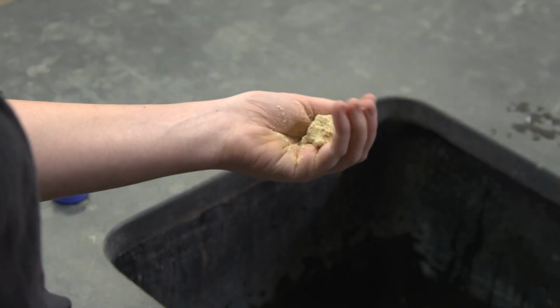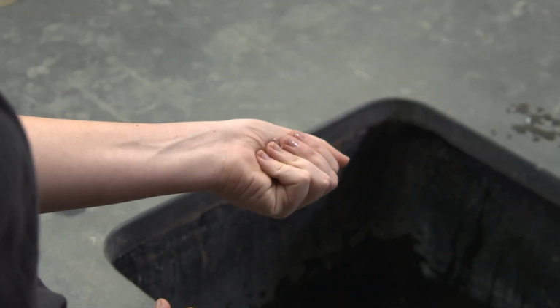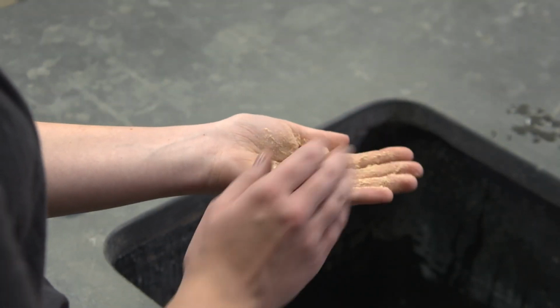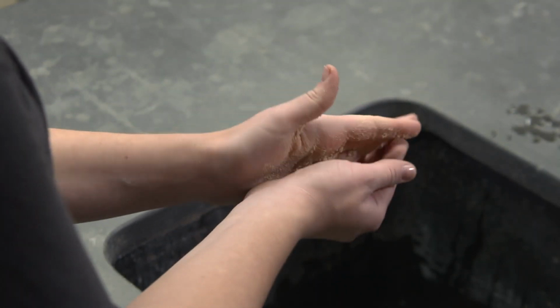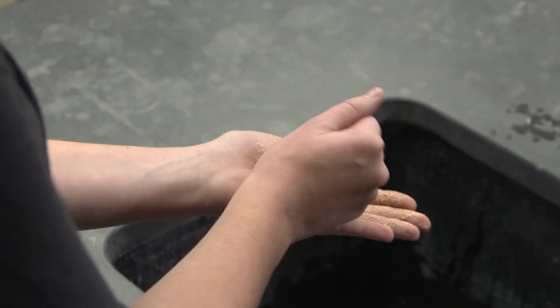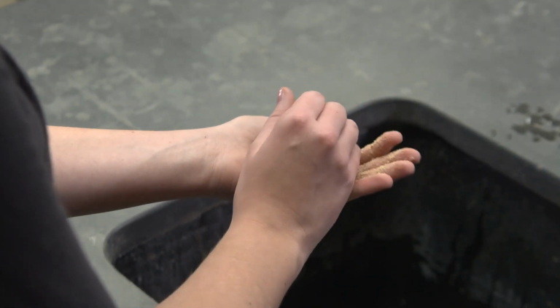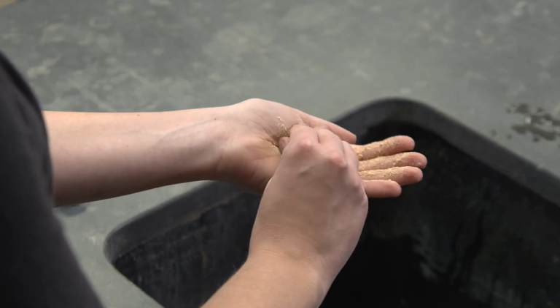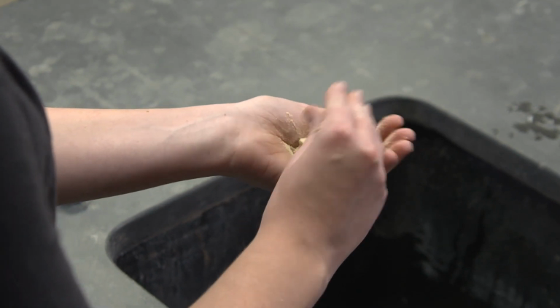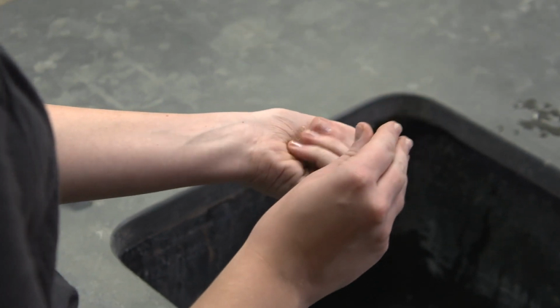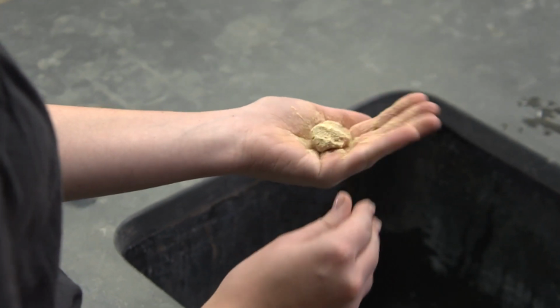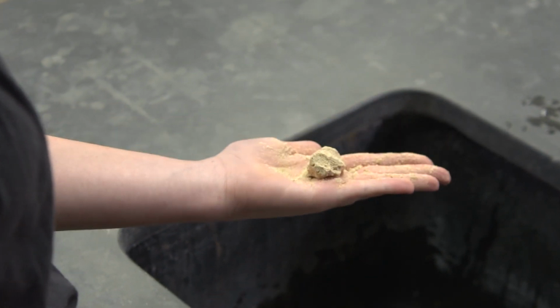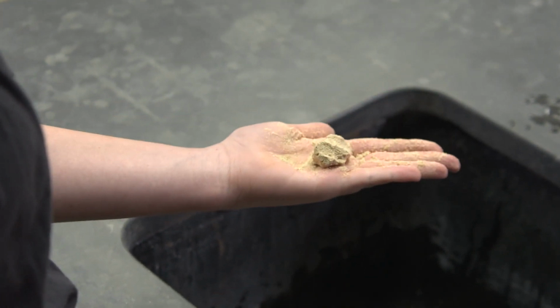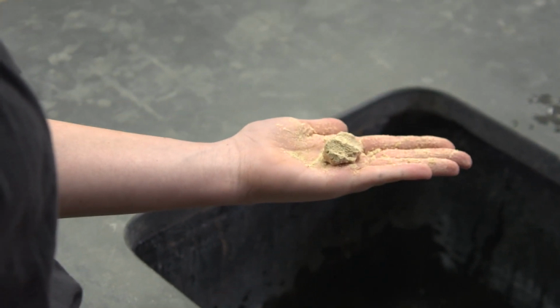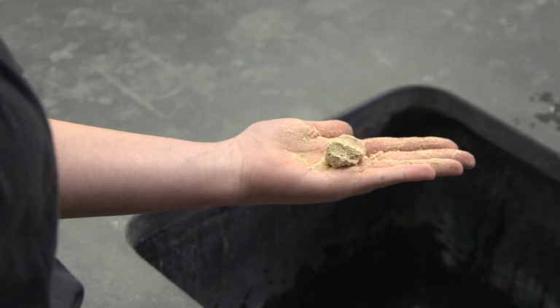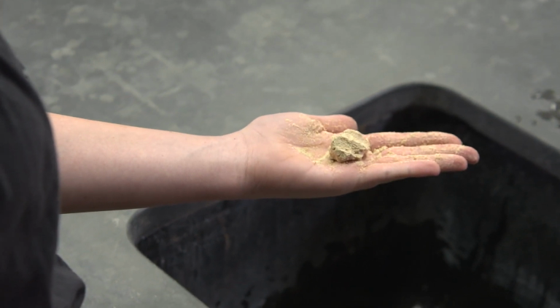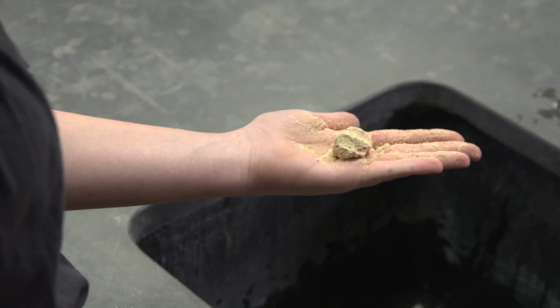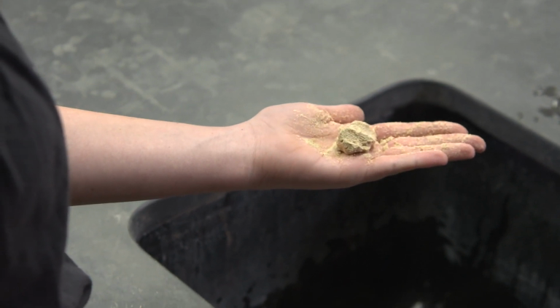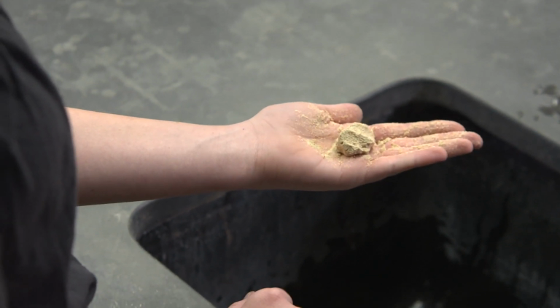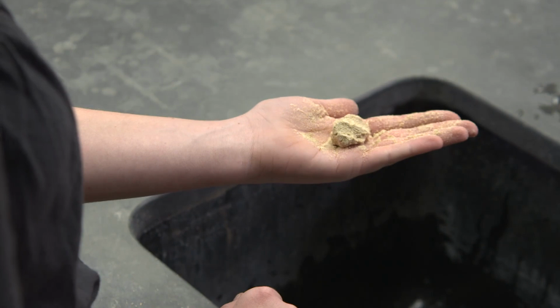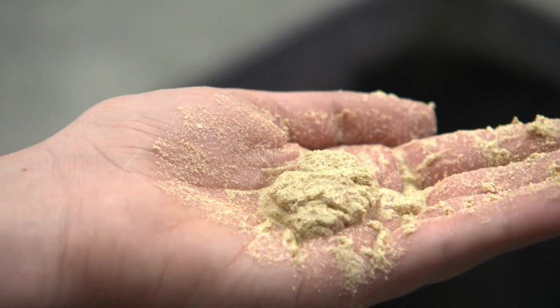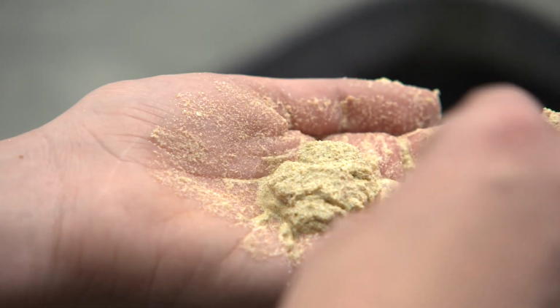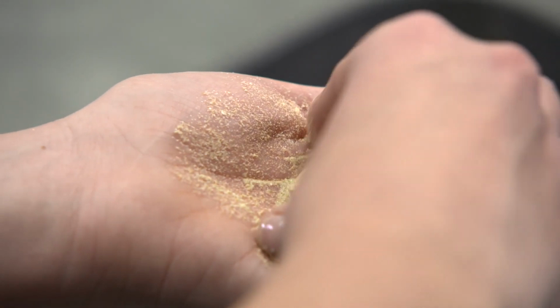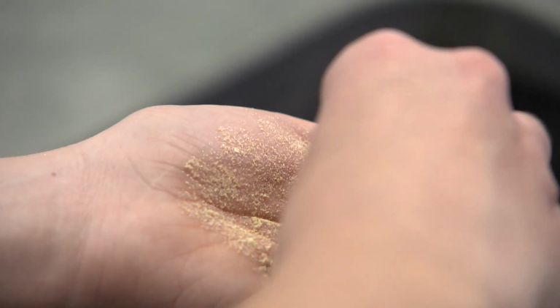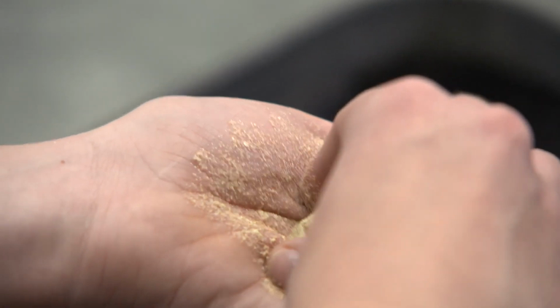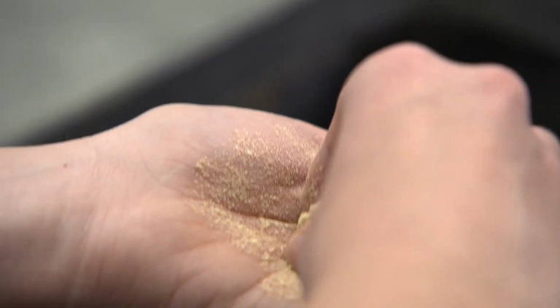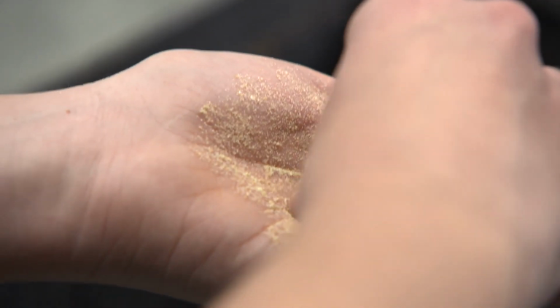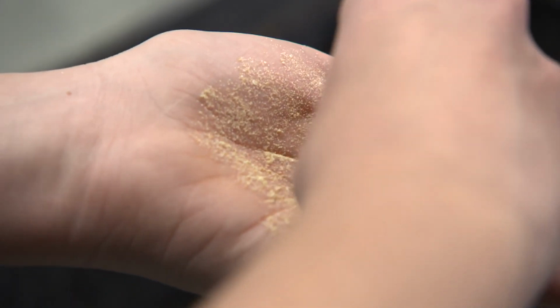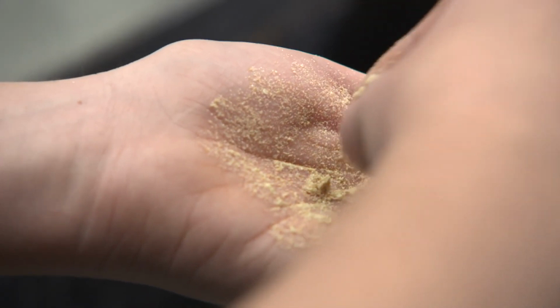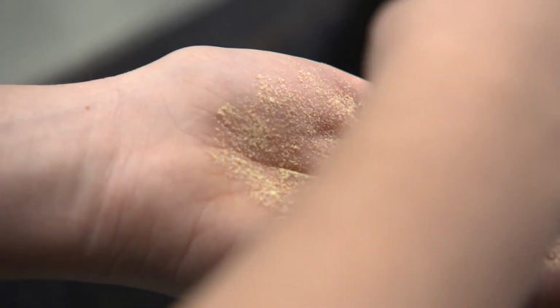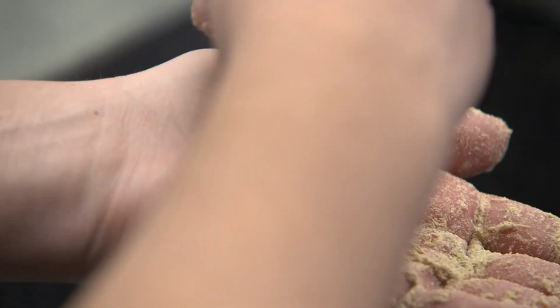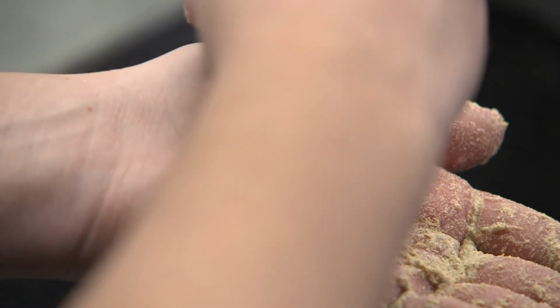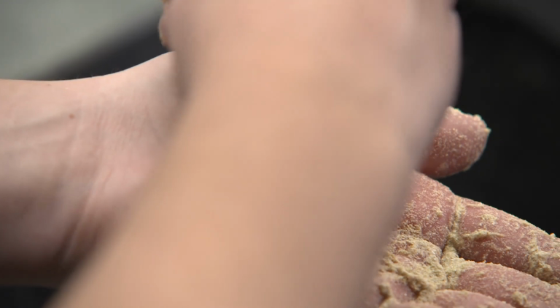If it doesn't remain in a ball, that means it's probably too dry — add some more water. Now take the ball of soil and touch it against the palm of your hand. If it leaves water on your skin, then it is probably too wet.